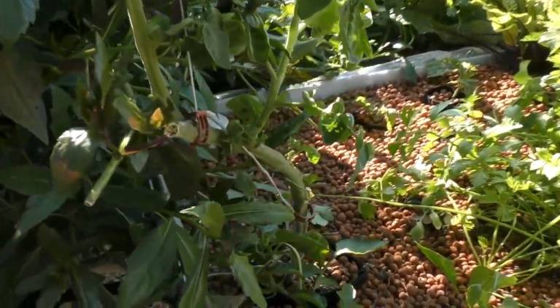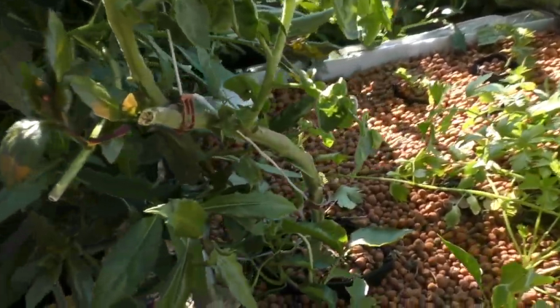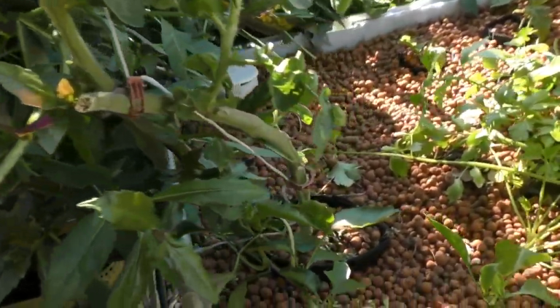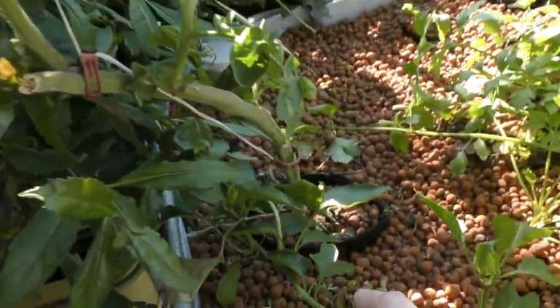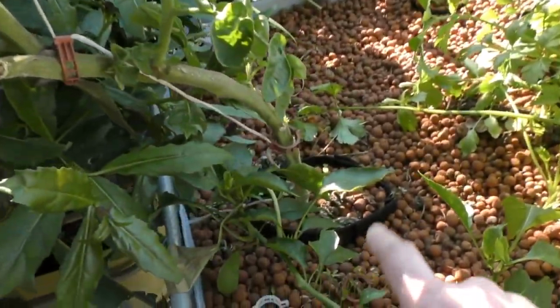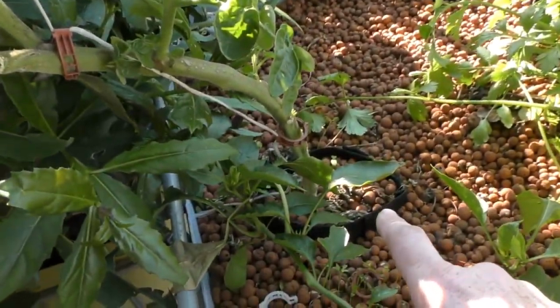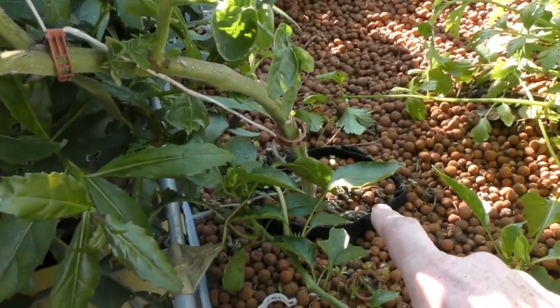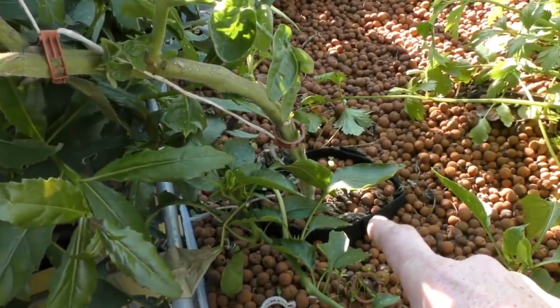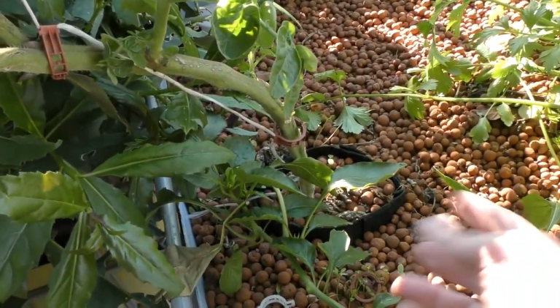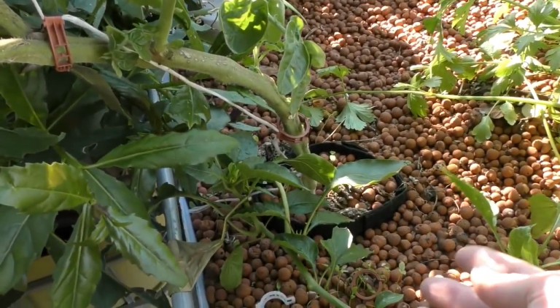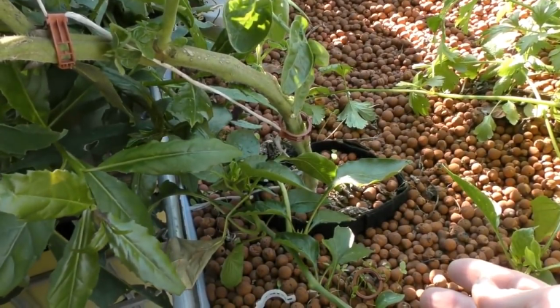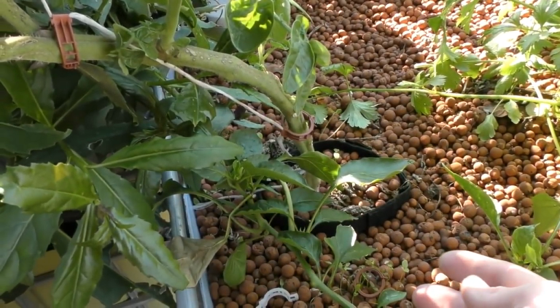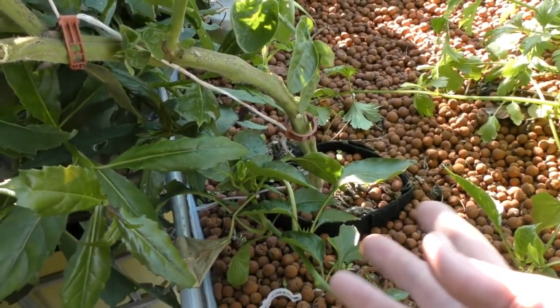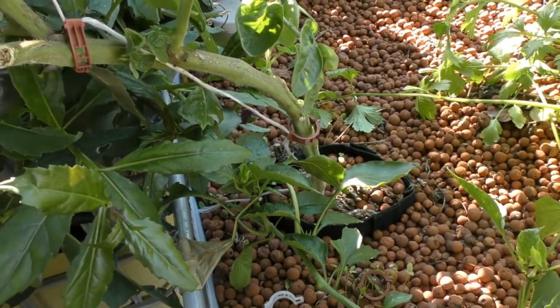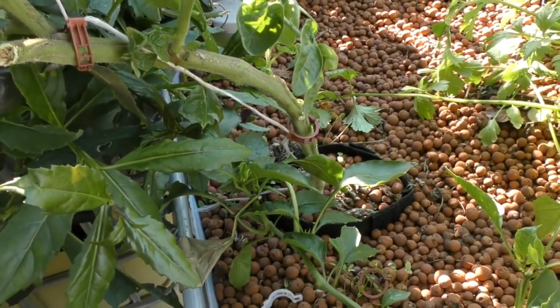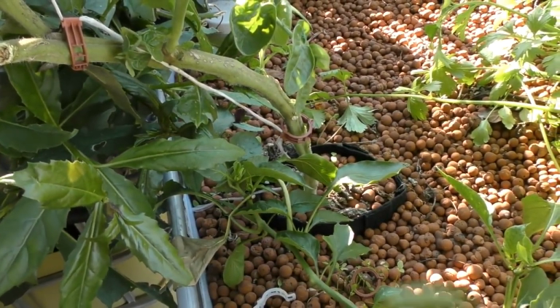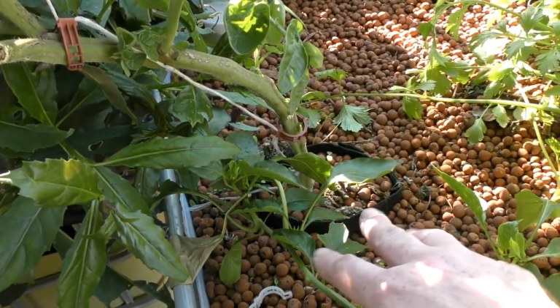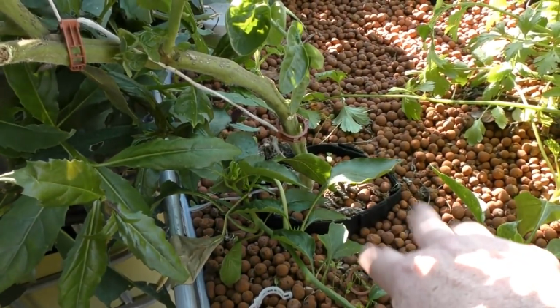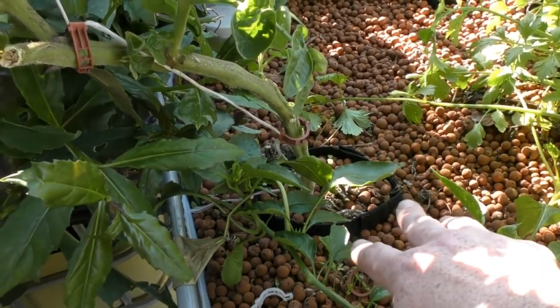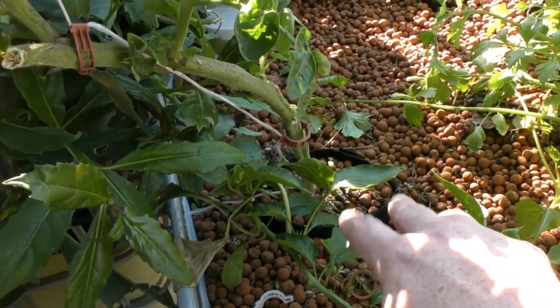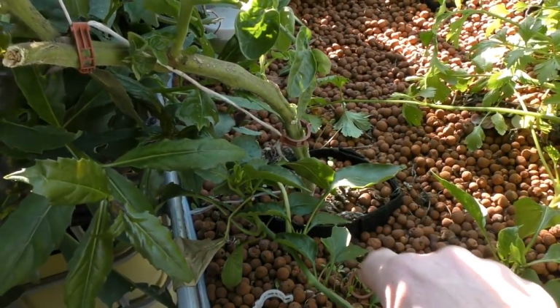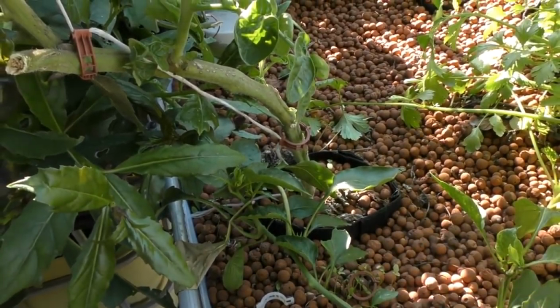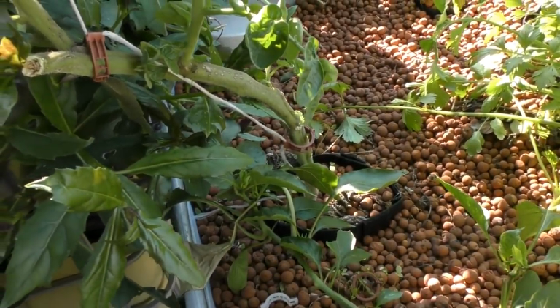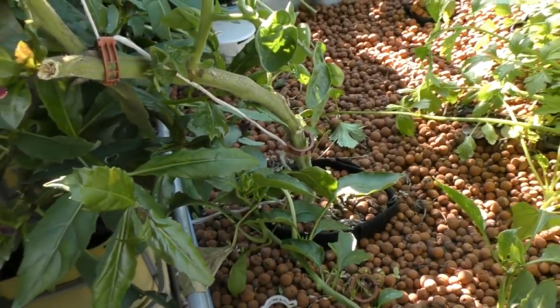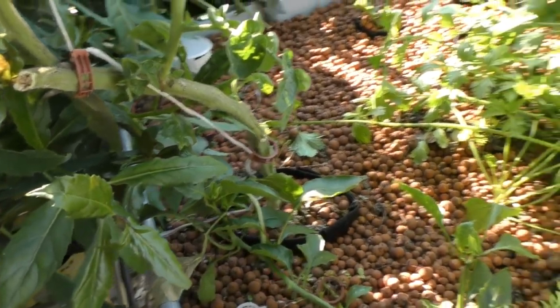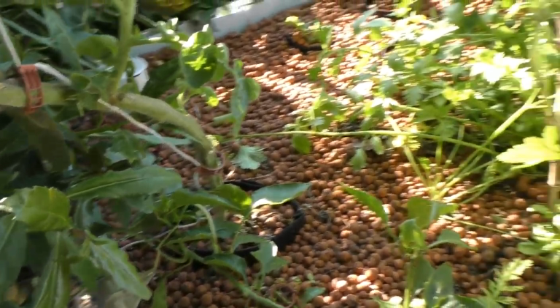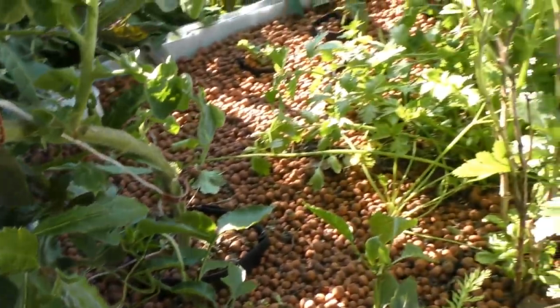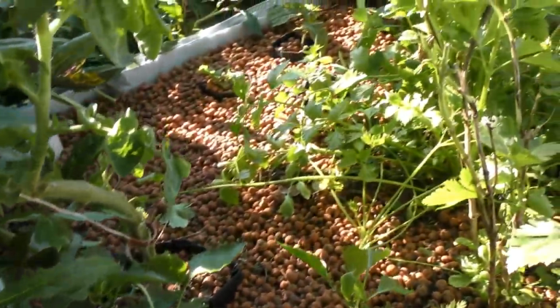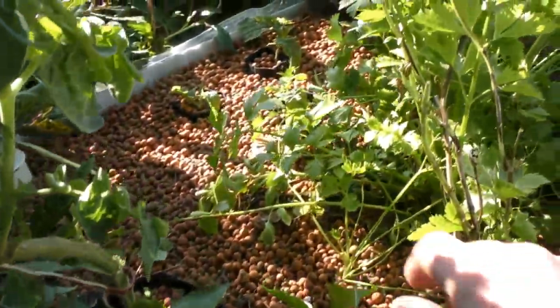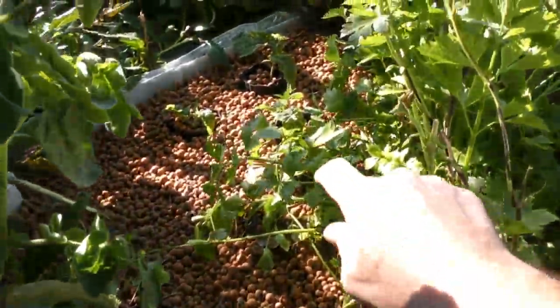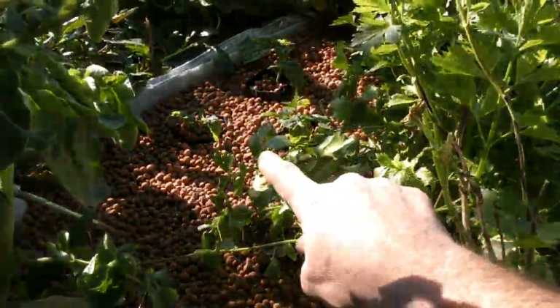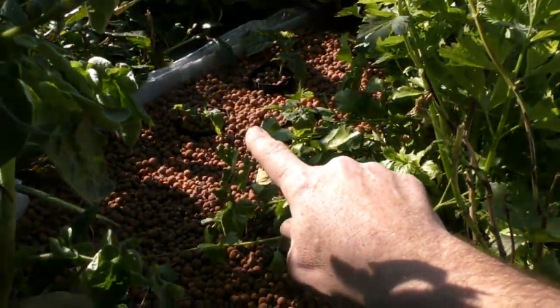Rather than risk it and have the flies breeding in there, I'm going to take this plant out. It's in a root pouch, so when I take it out I'll bring the camera down and give you a bit of a look at what the roots have done through the side of the root pouch.